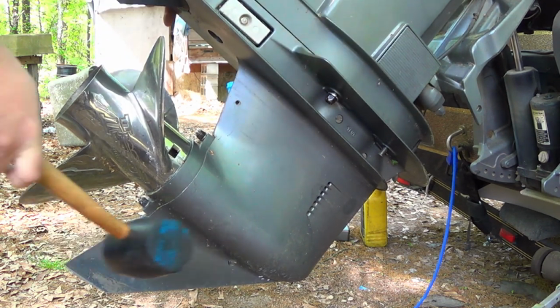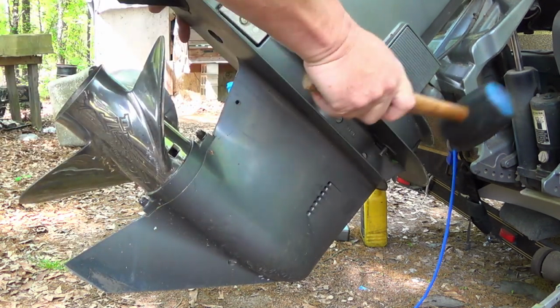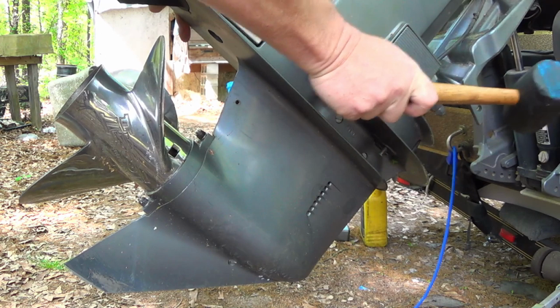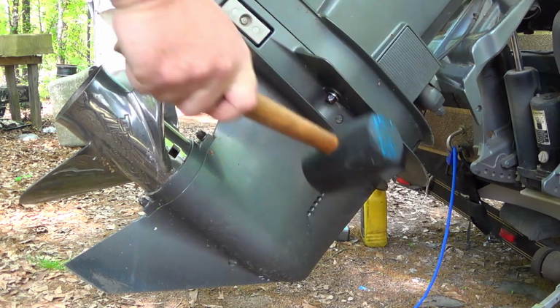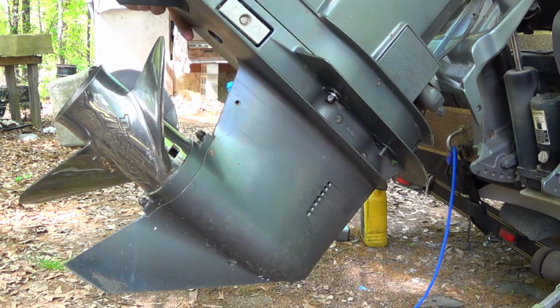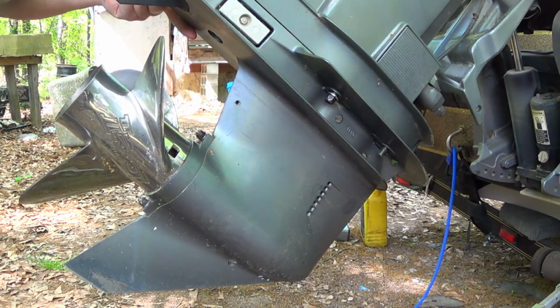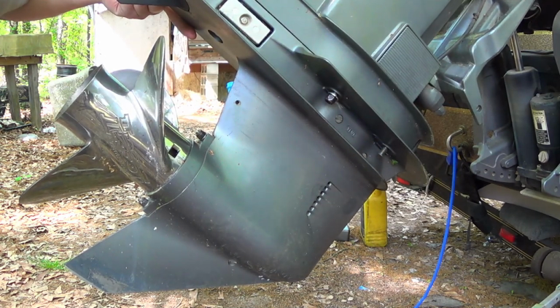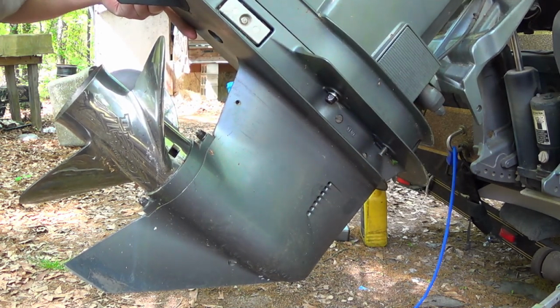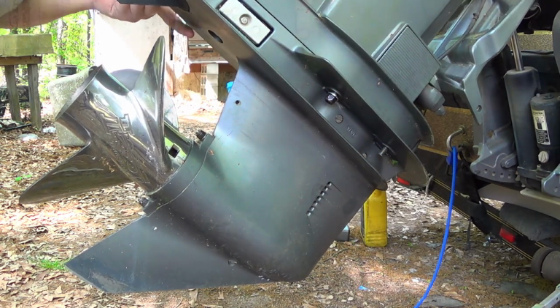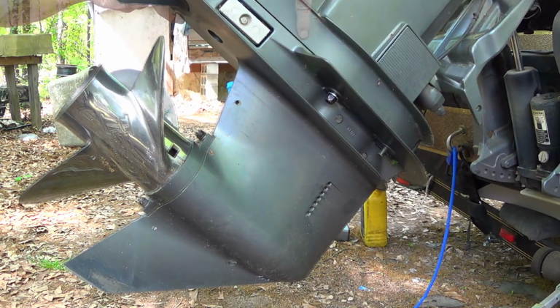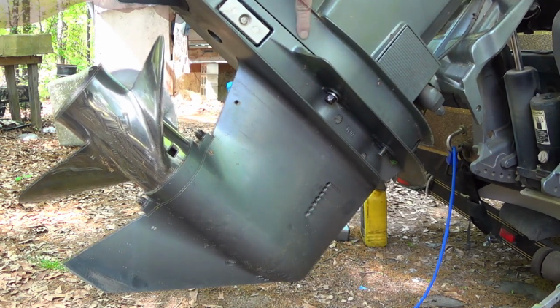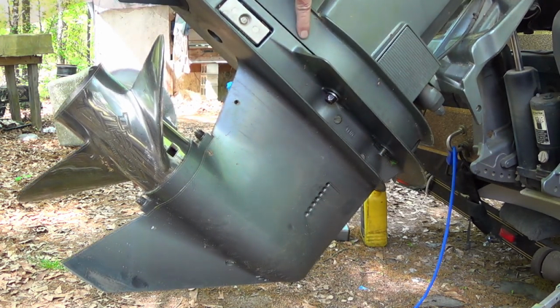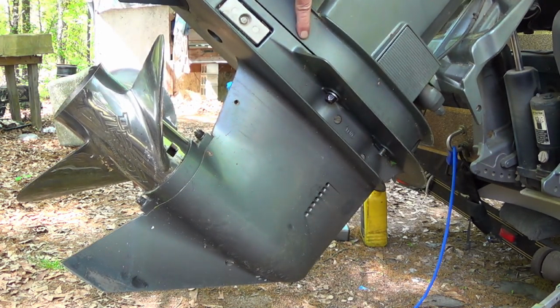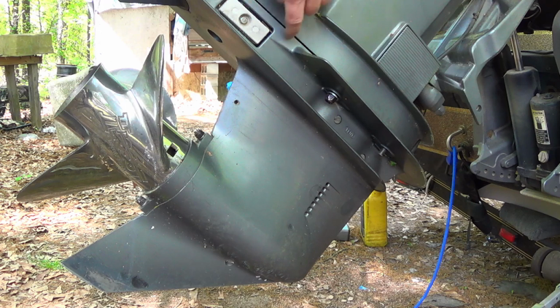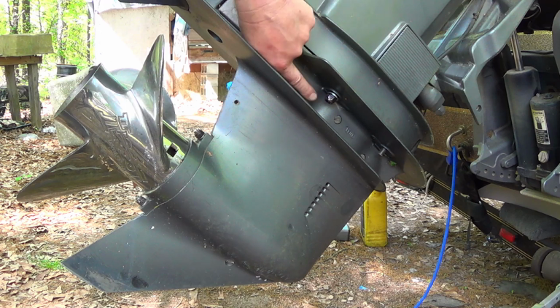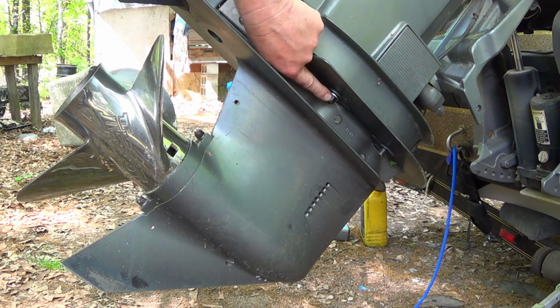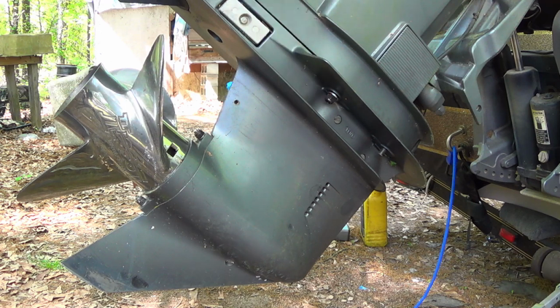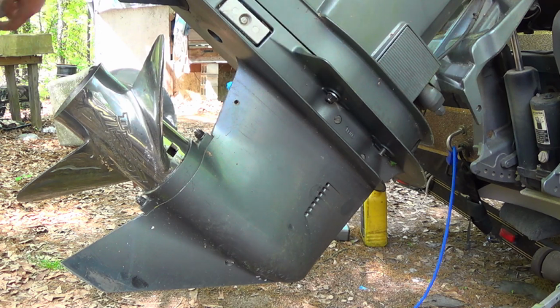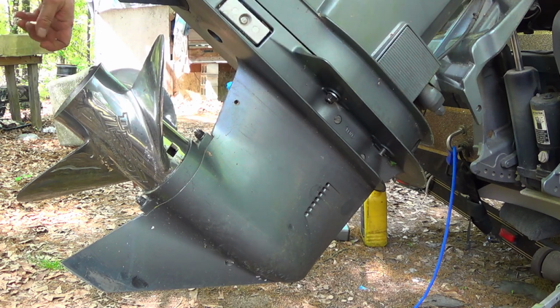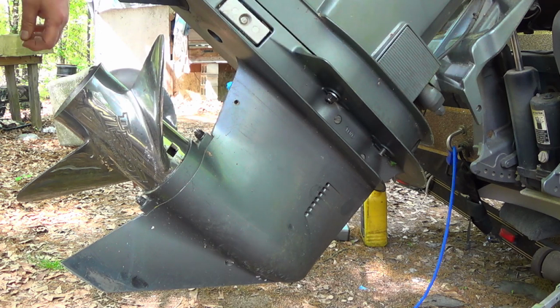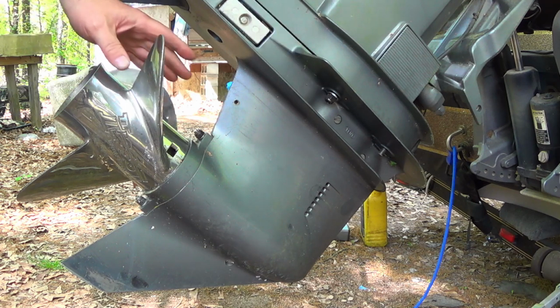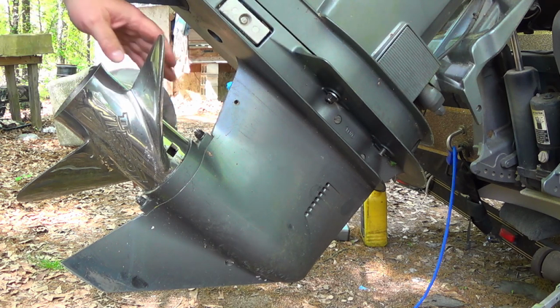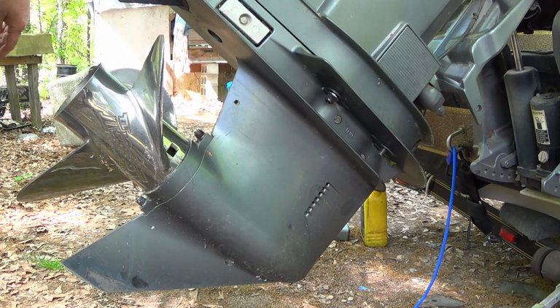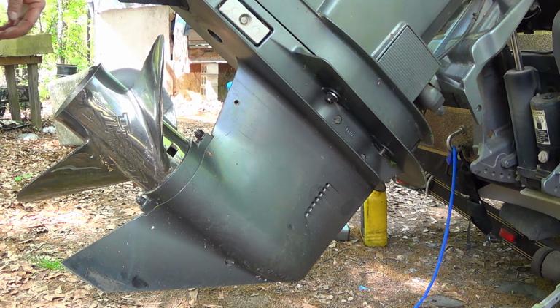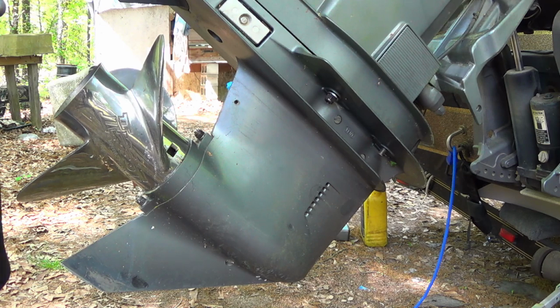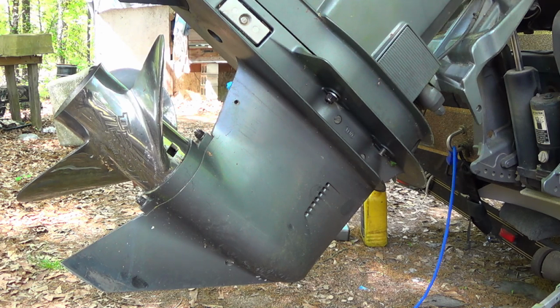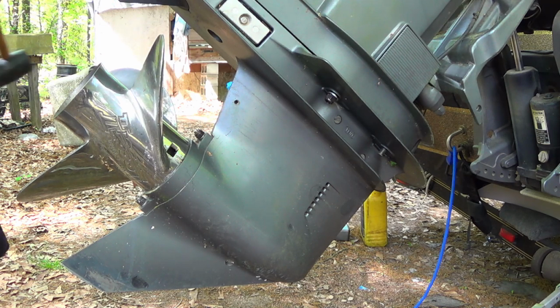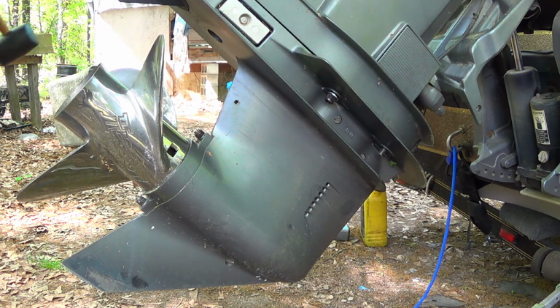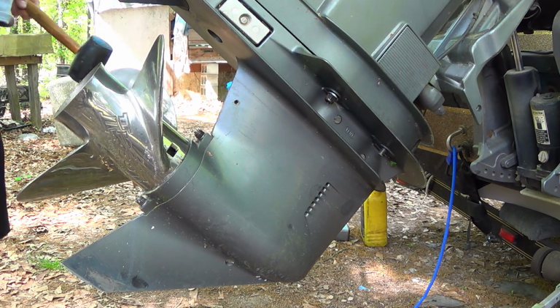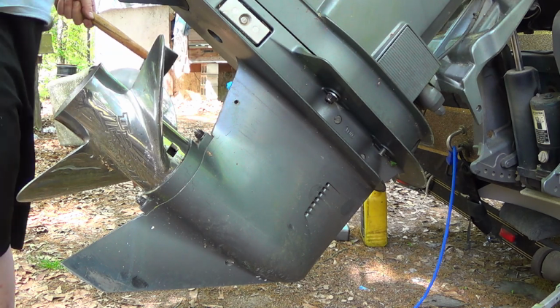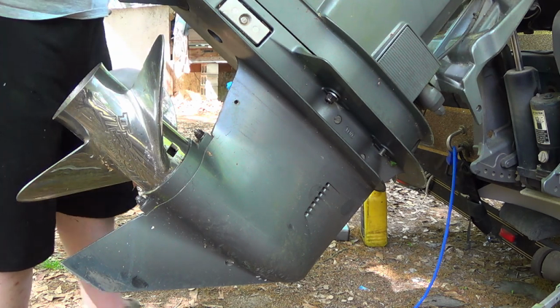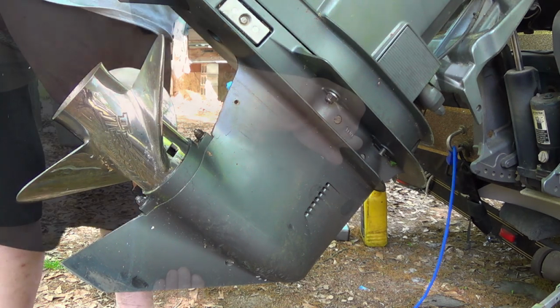It's coming loose easy. It's broke loose now. We should be able to take our nut loose and drop the lower unit off of this big 115. Here's a repair, let's go.